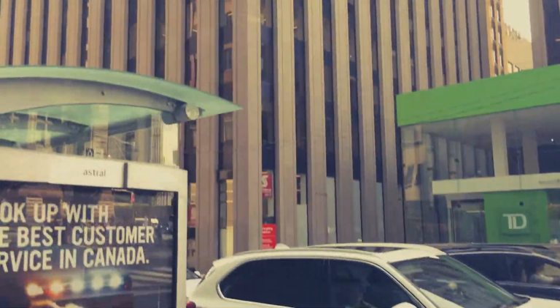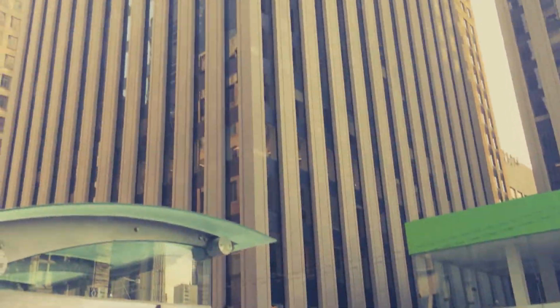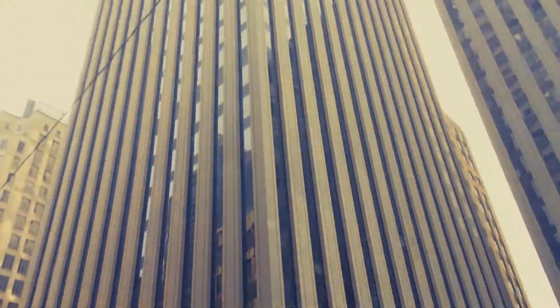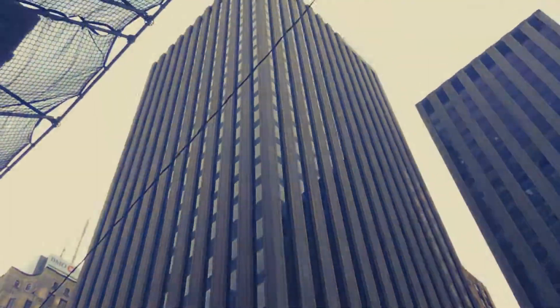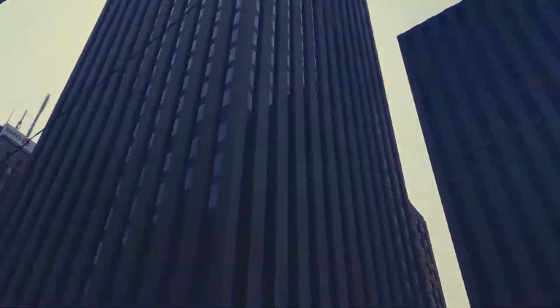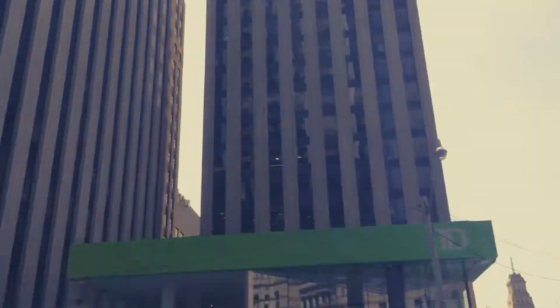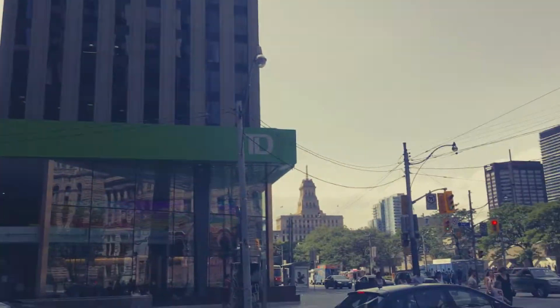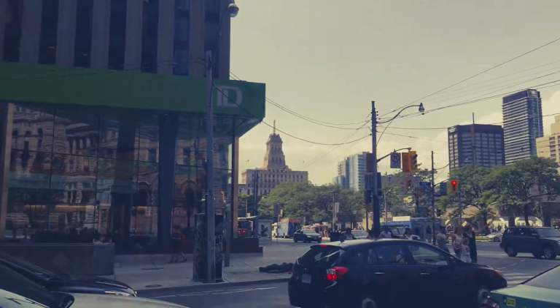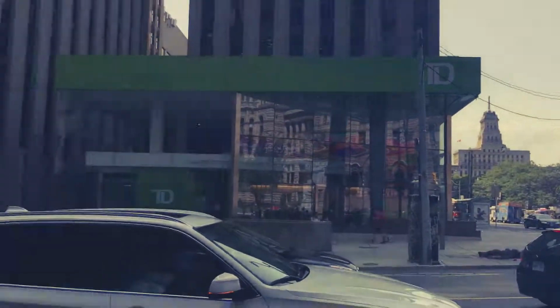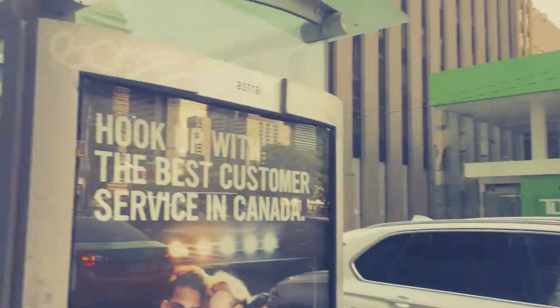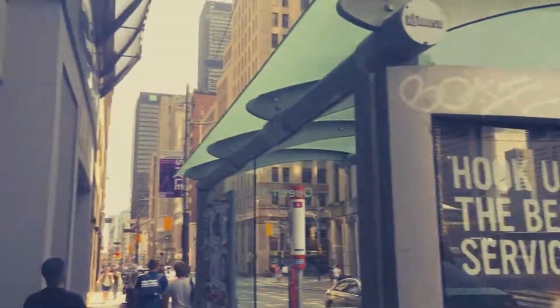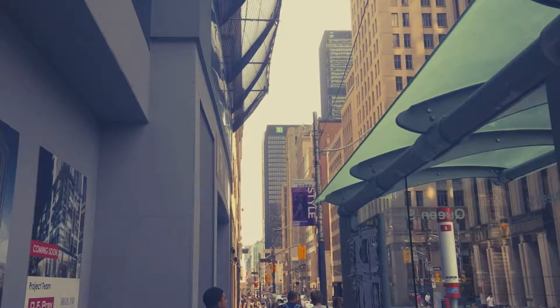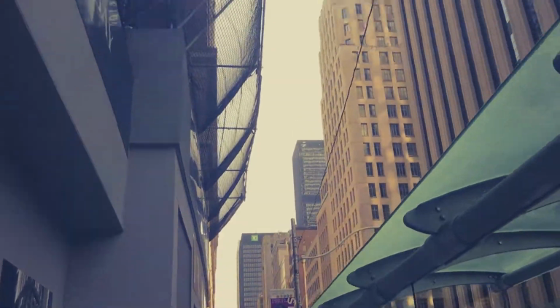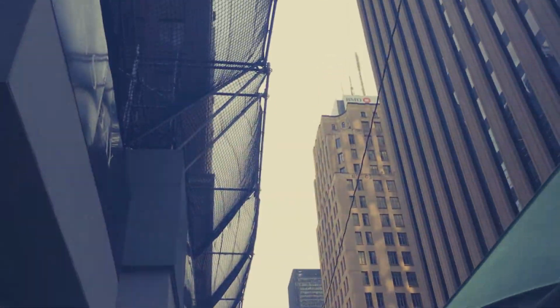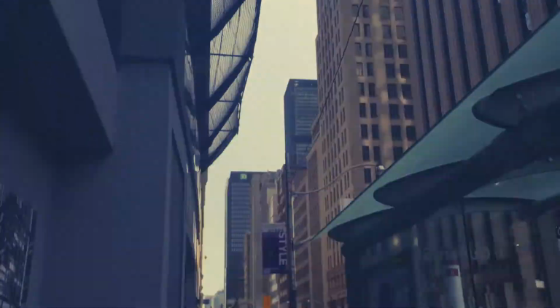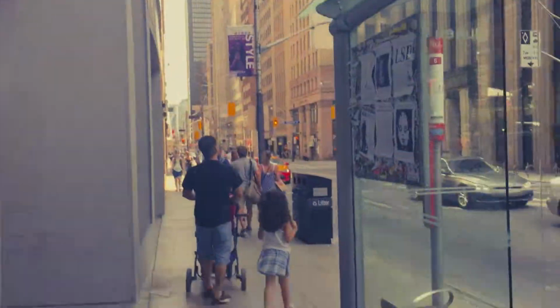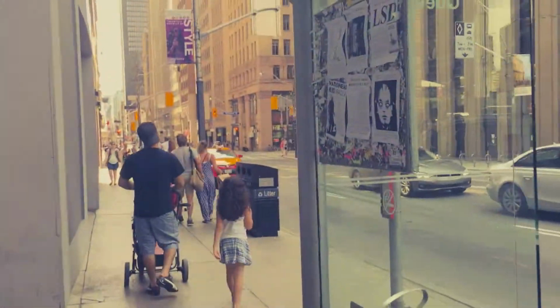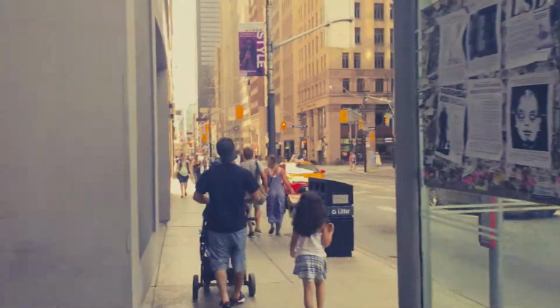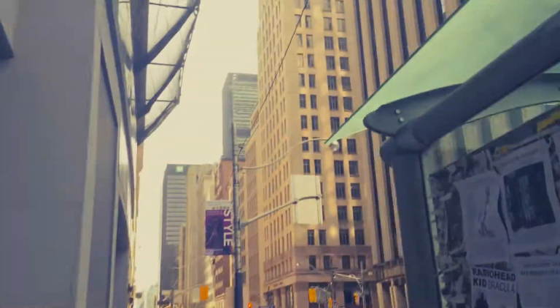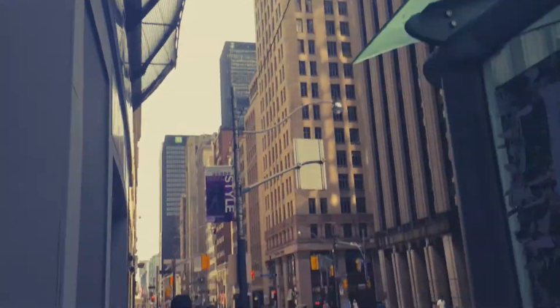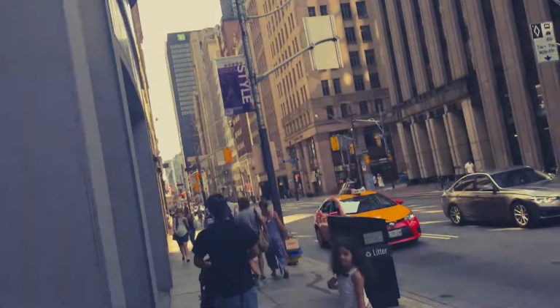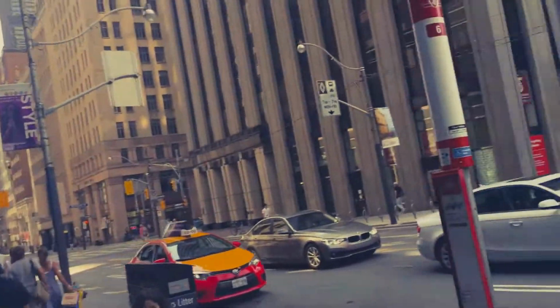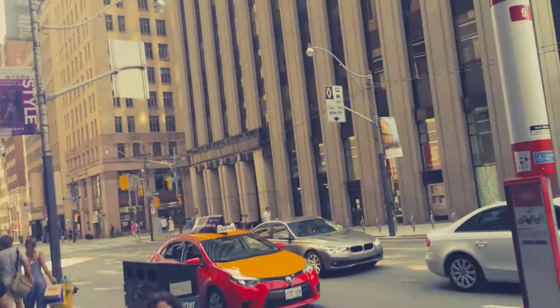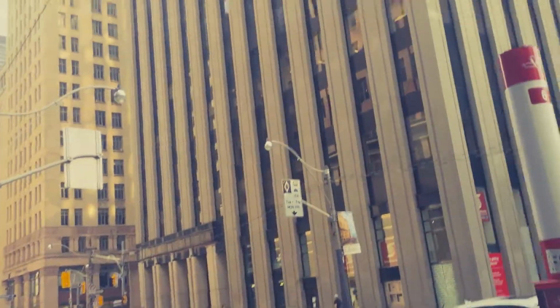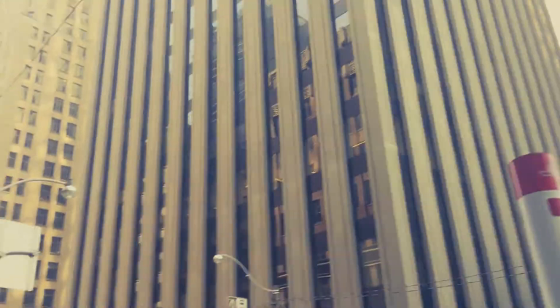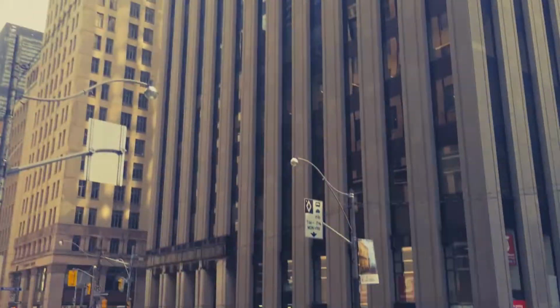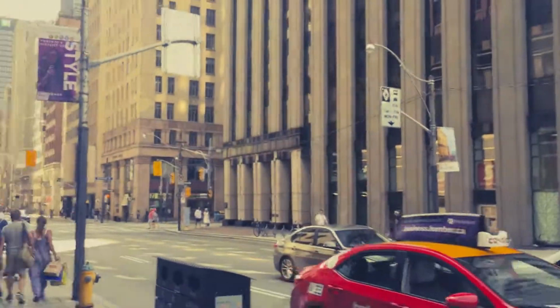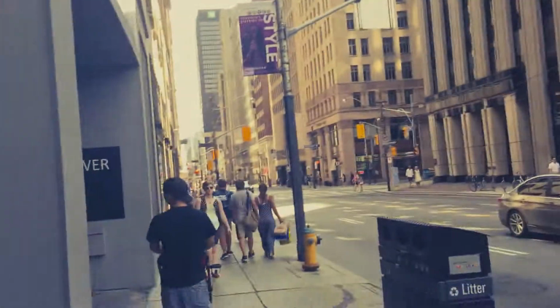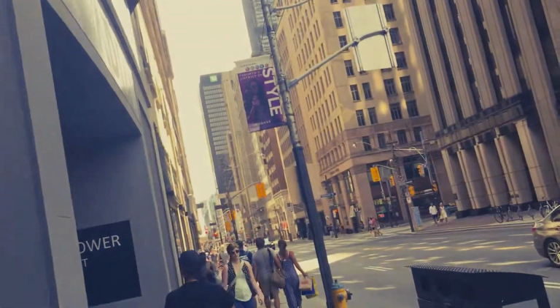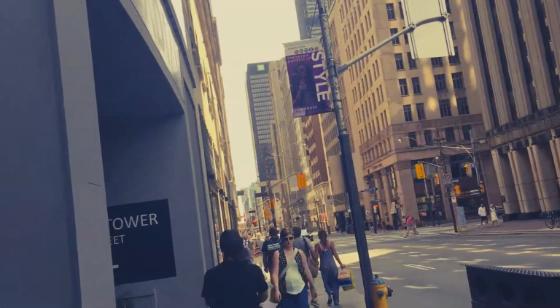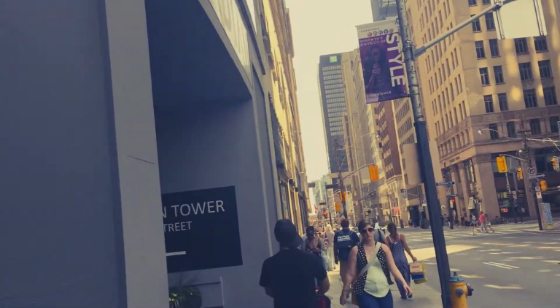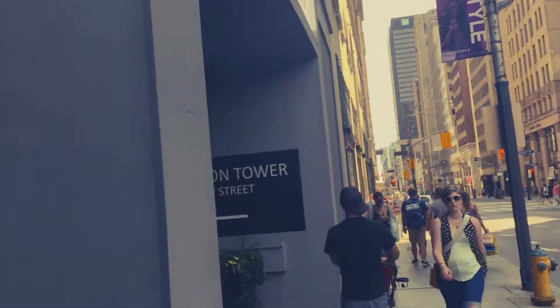This is the really busy Bay Street. Look how massive the buildings are, and this is like nothing — this is like a little tiny piece of Toronto. Toronto is a huge city.